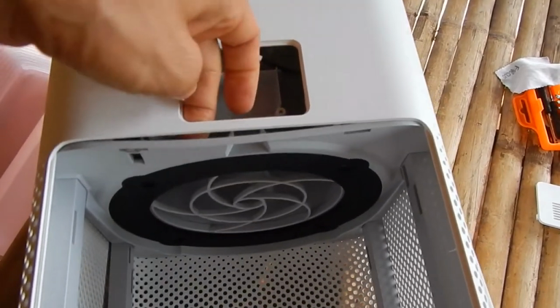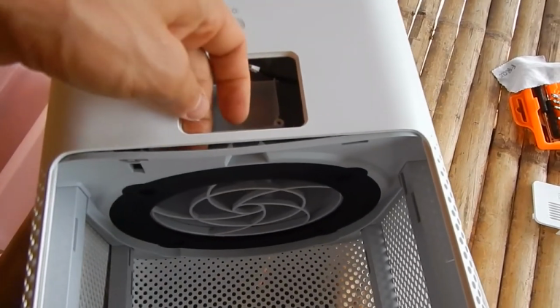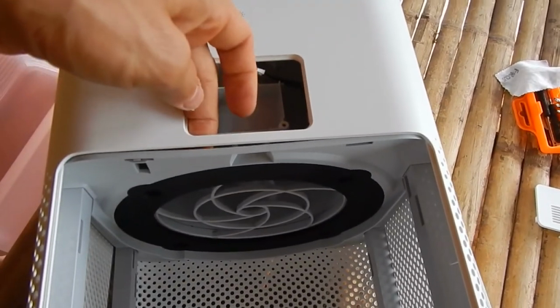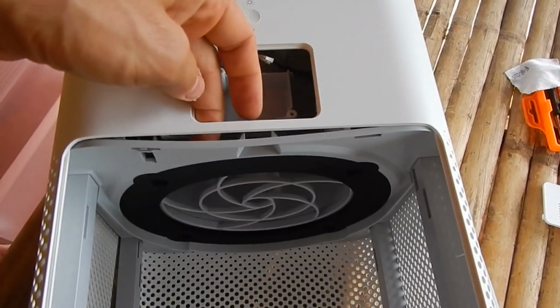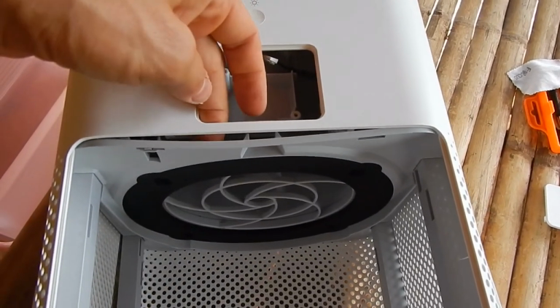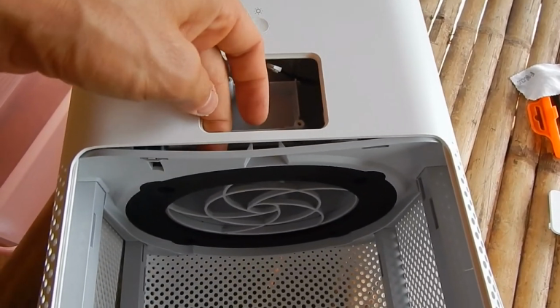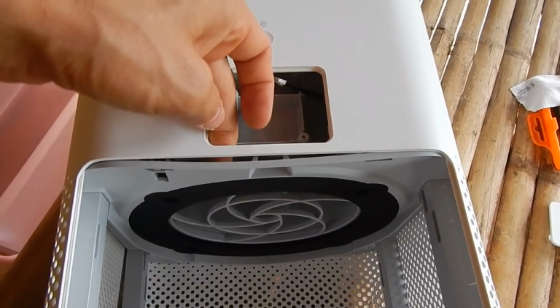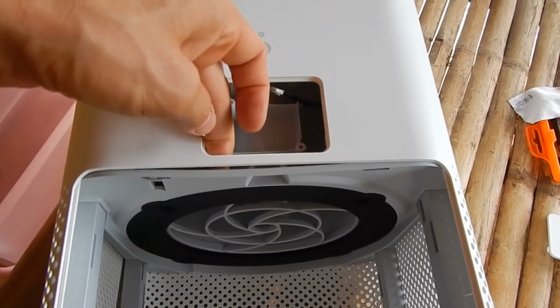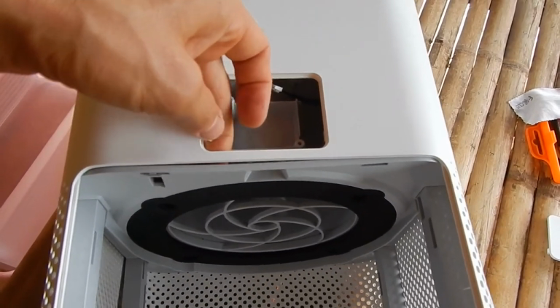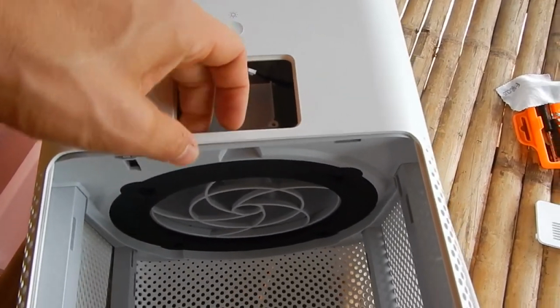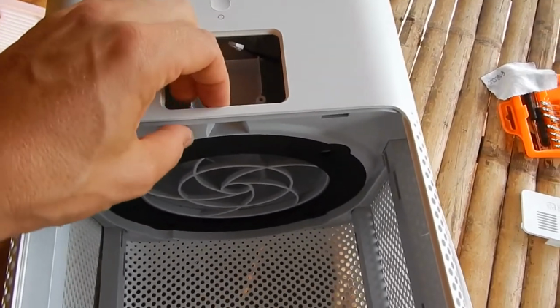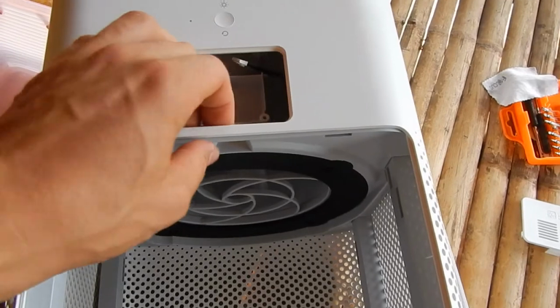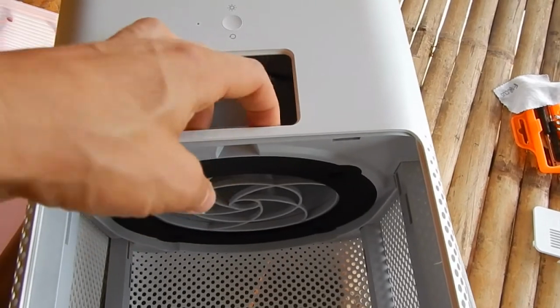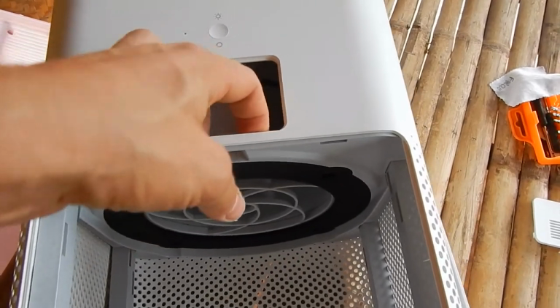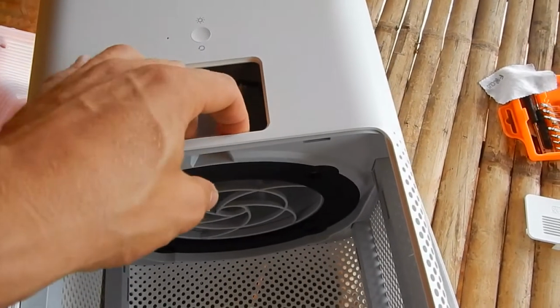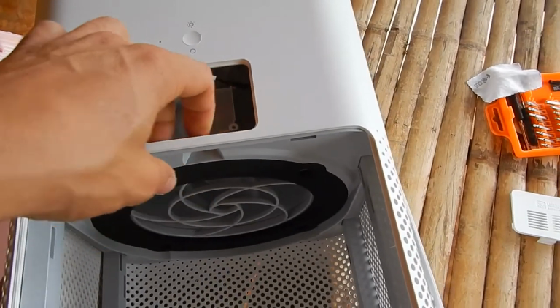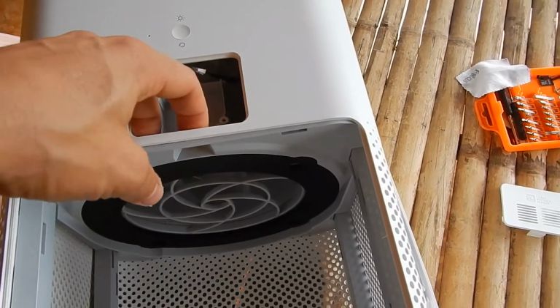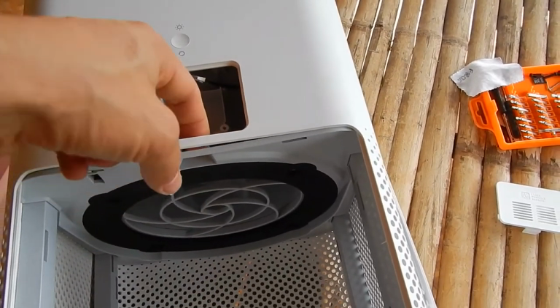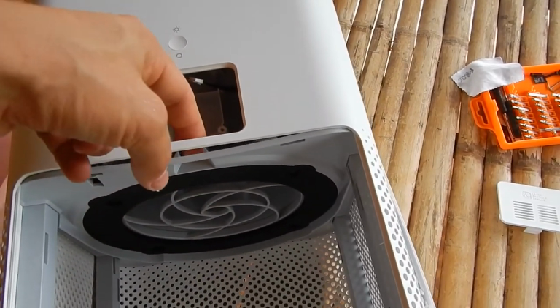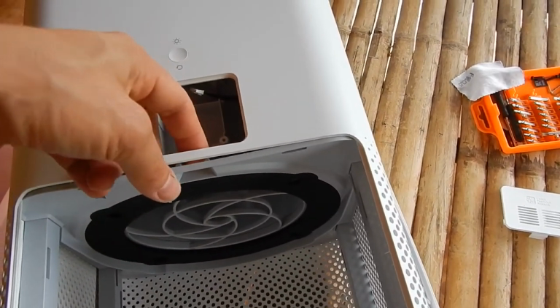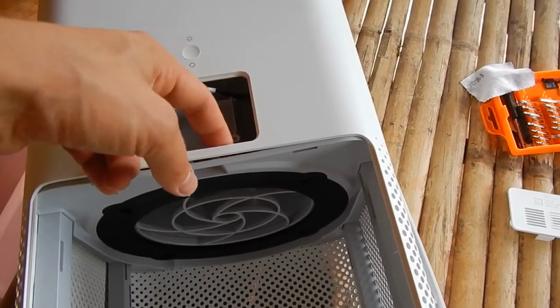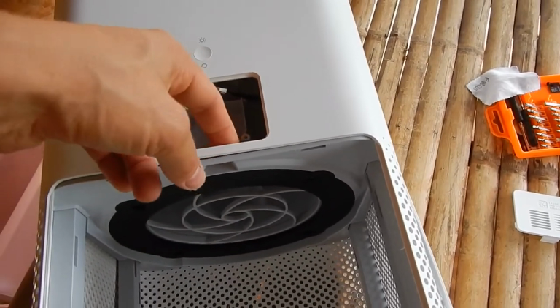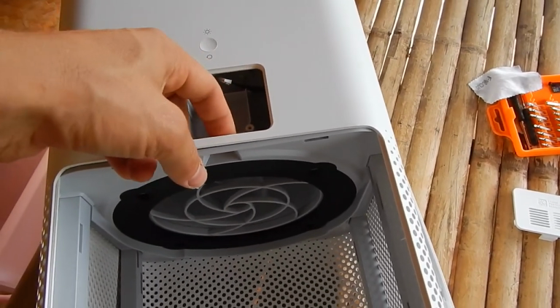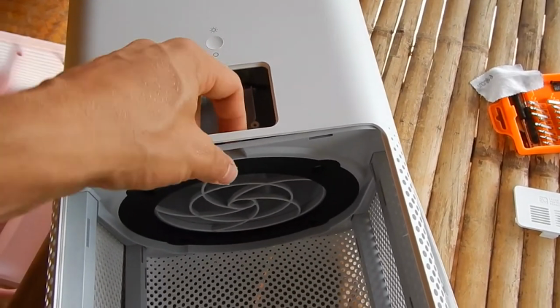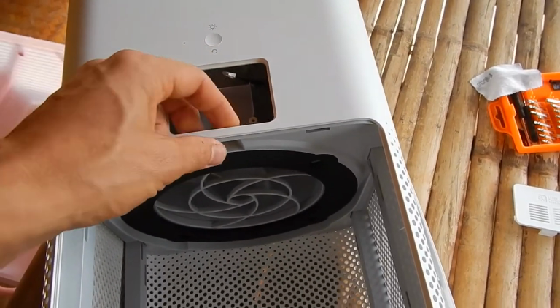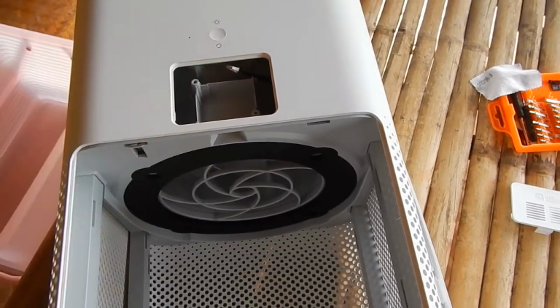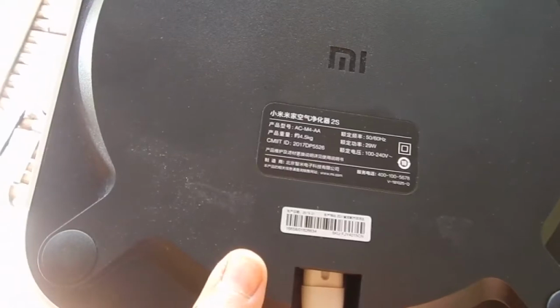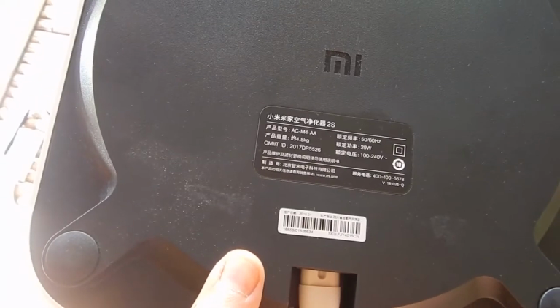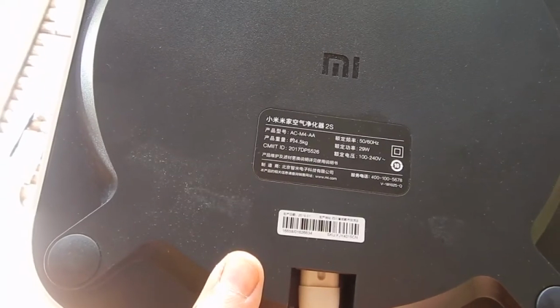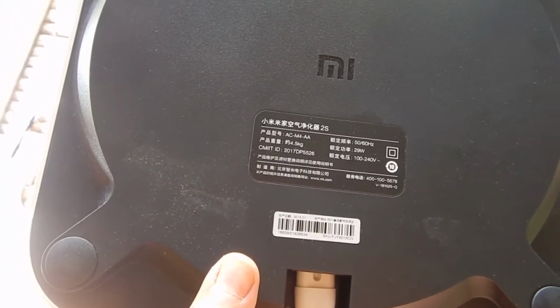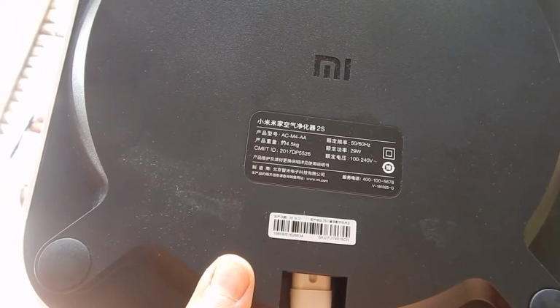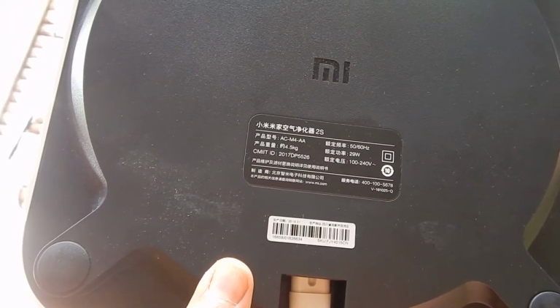As you can see, it's just stuck somewhere. So if somebody has a guide on how to dismantle one of these so we can rip out the Wi-Fi, that would be helpful.